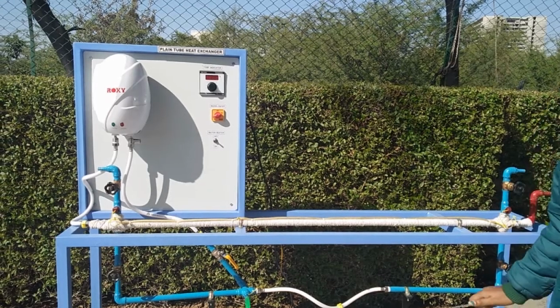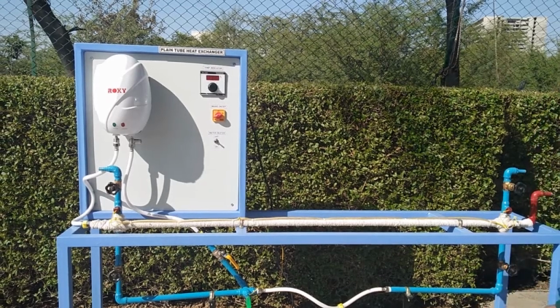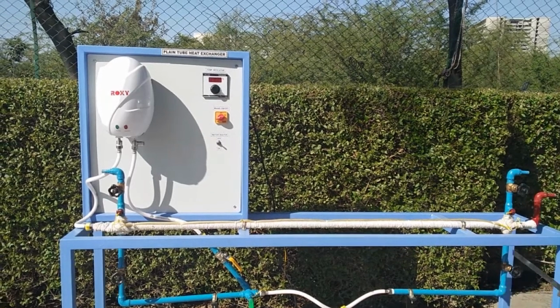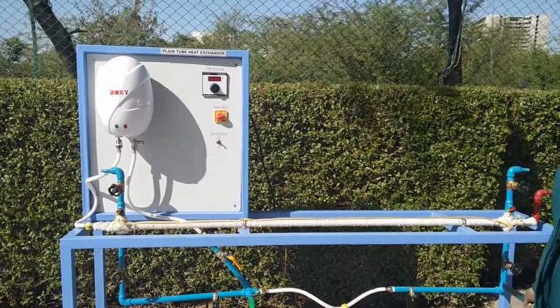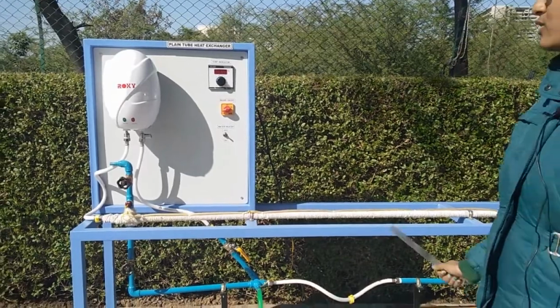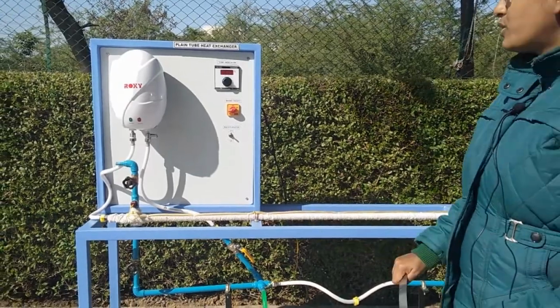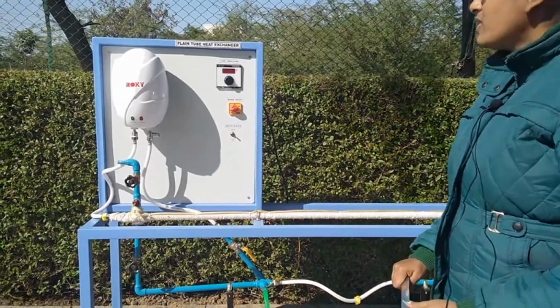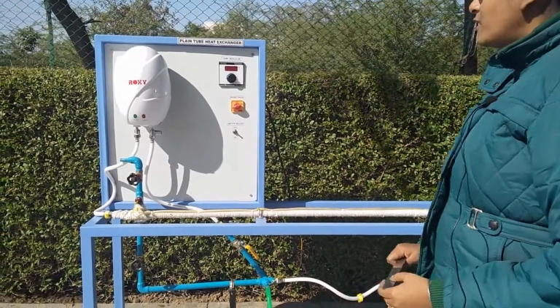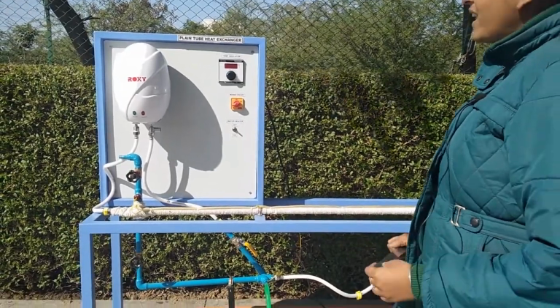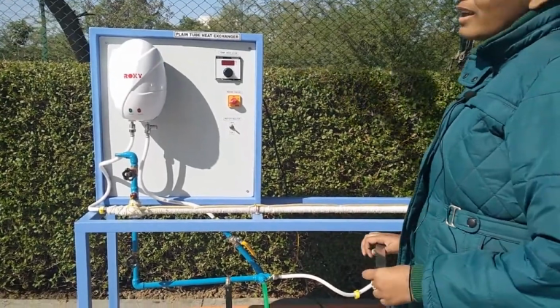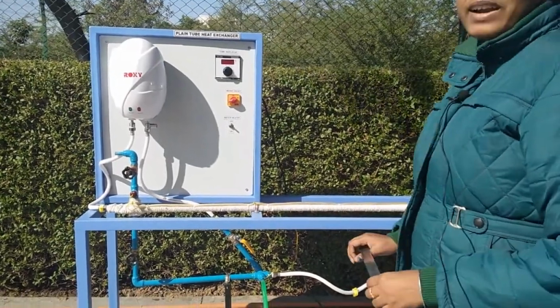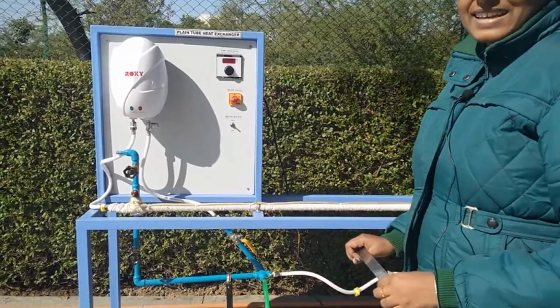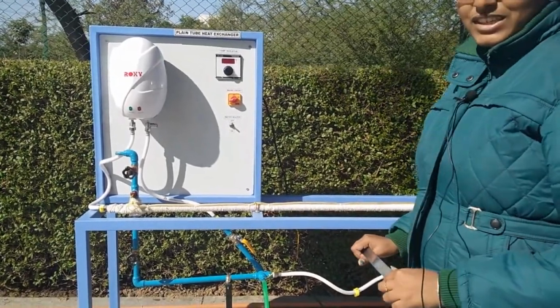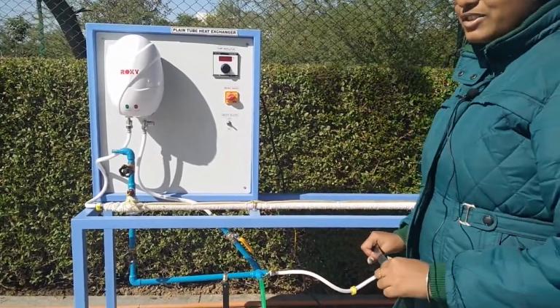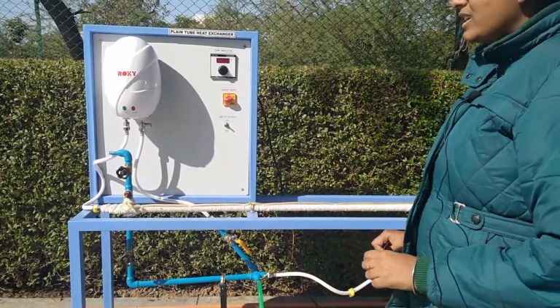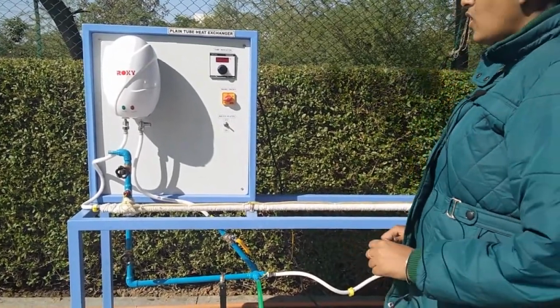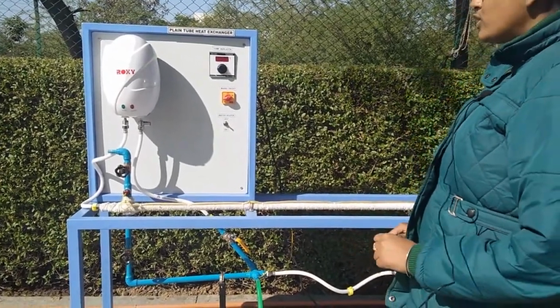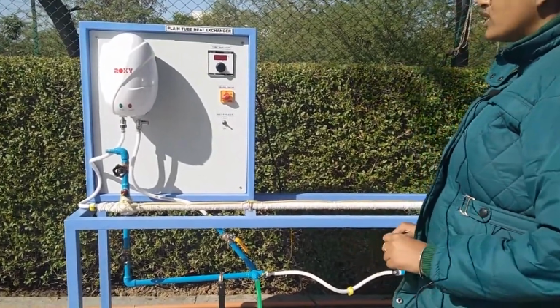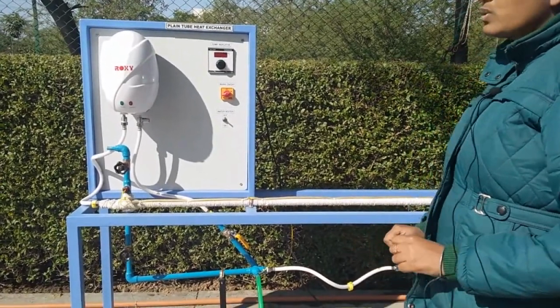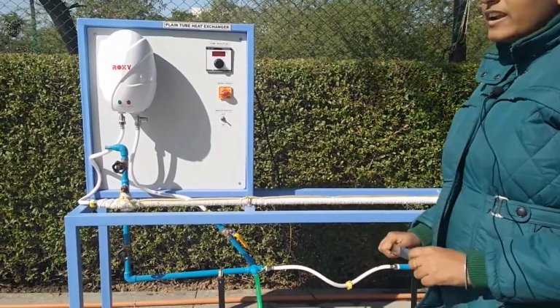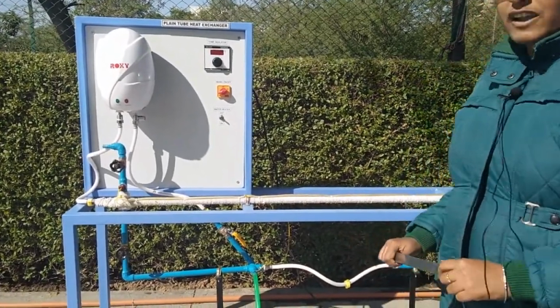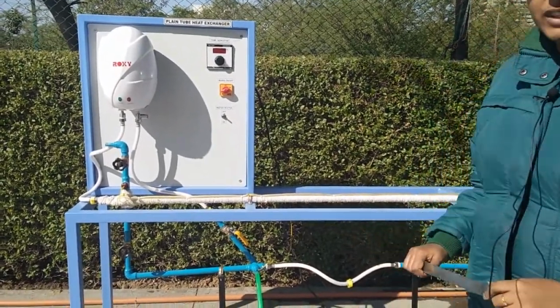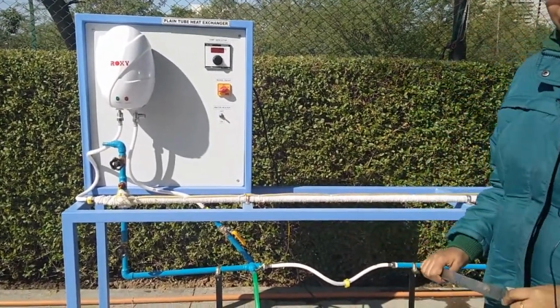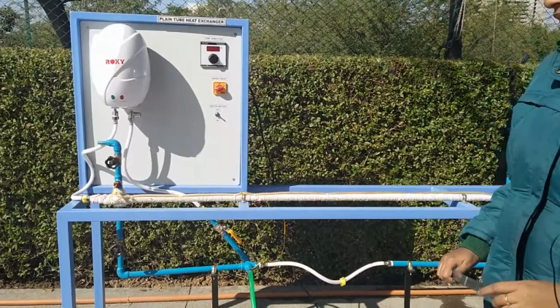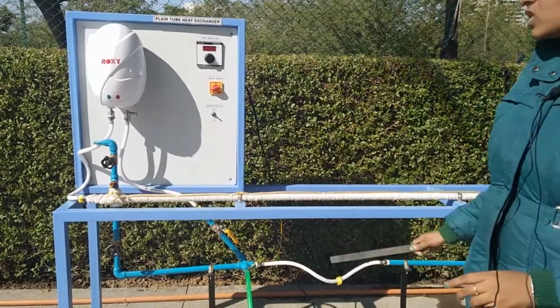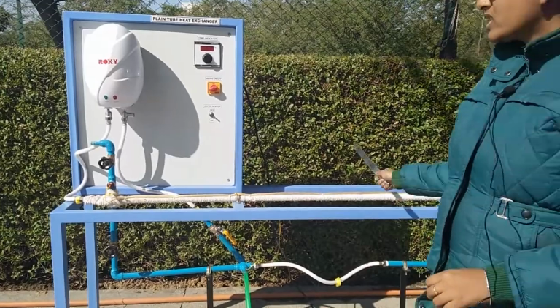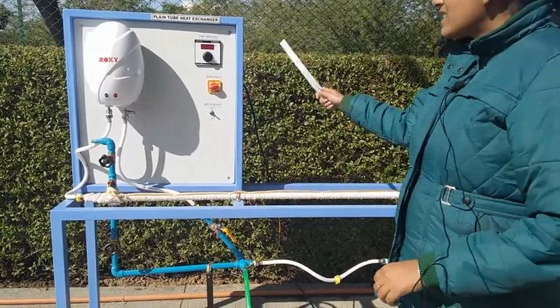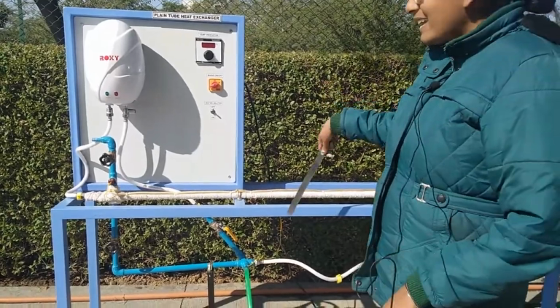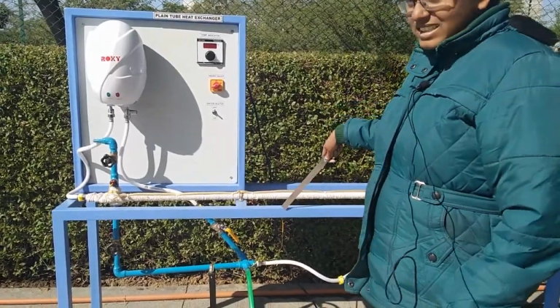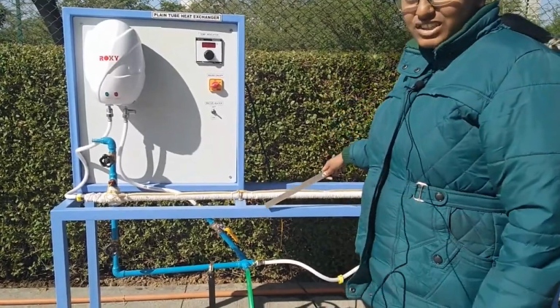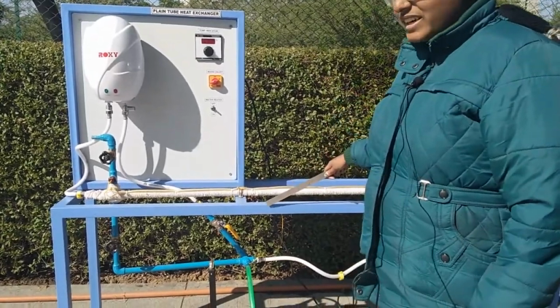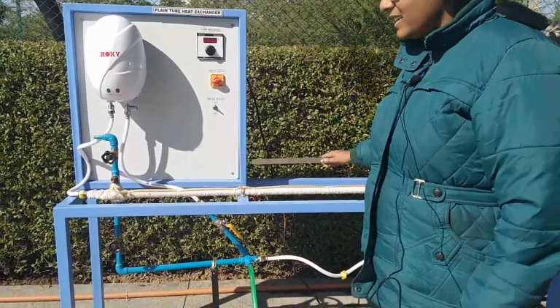Today we are going to show you our main tube heat exchanger trainer kit. The order code is 29513. This is the heat exchanger trainer kit.